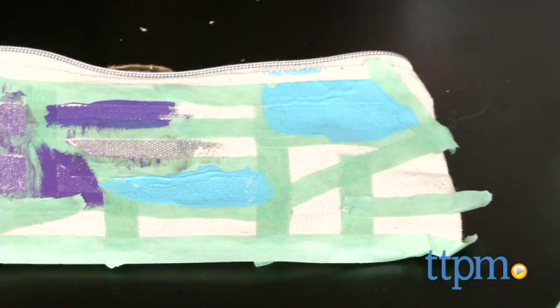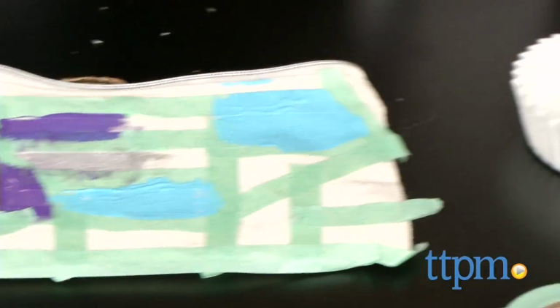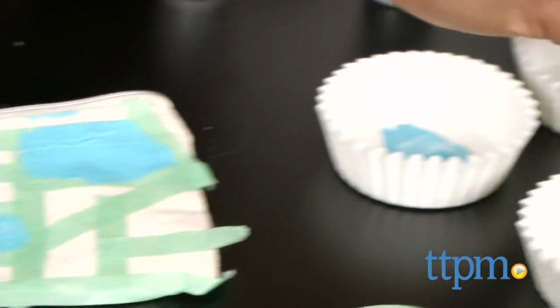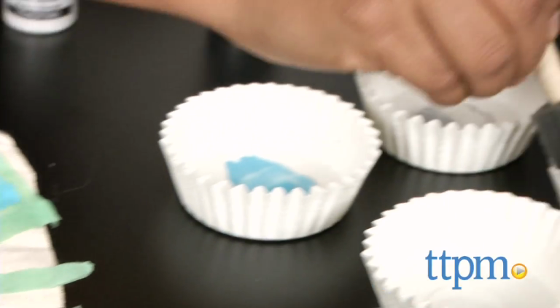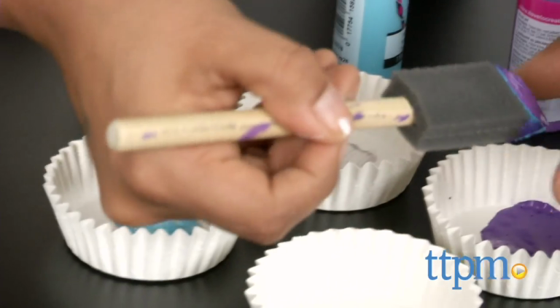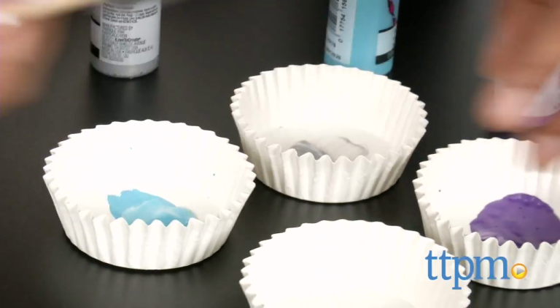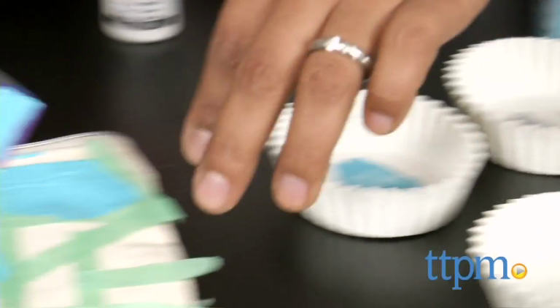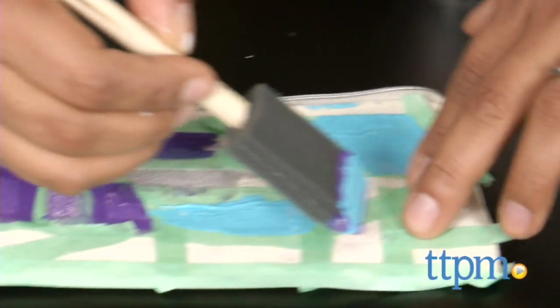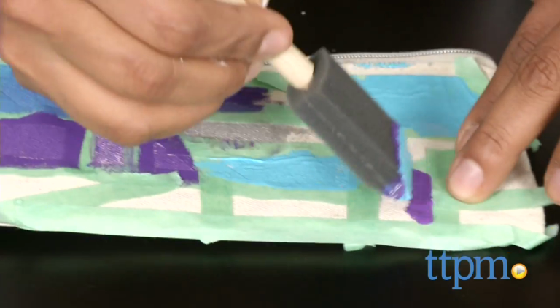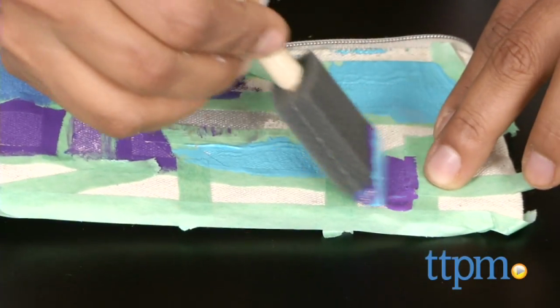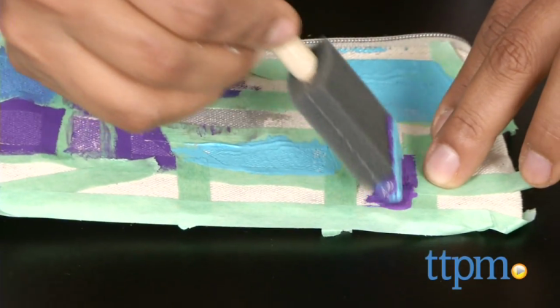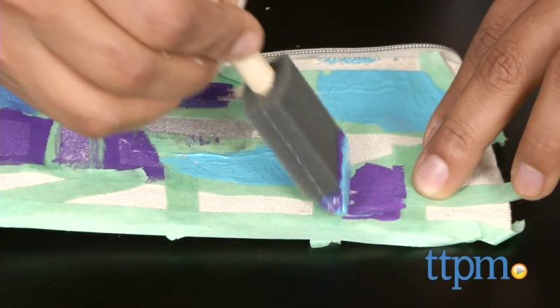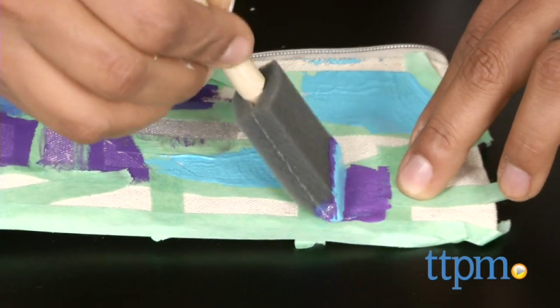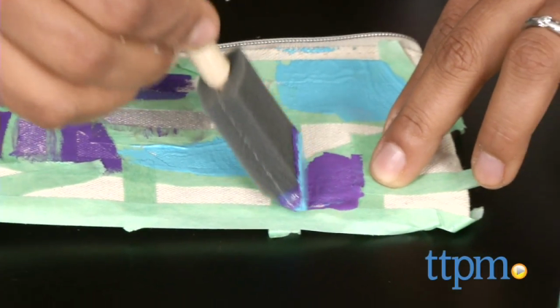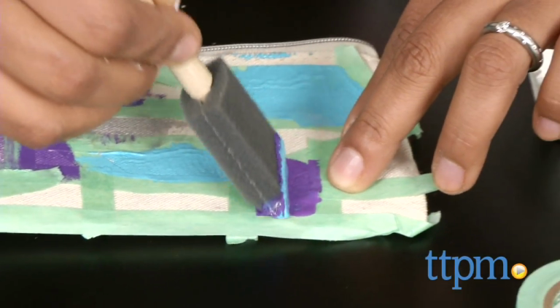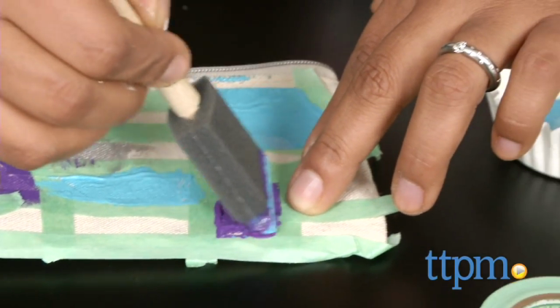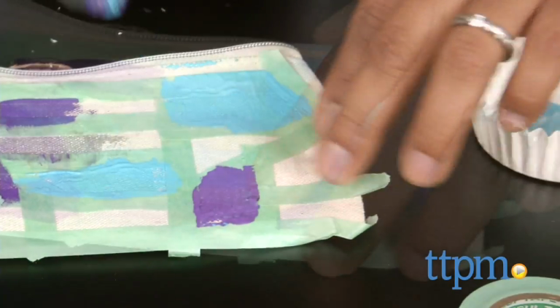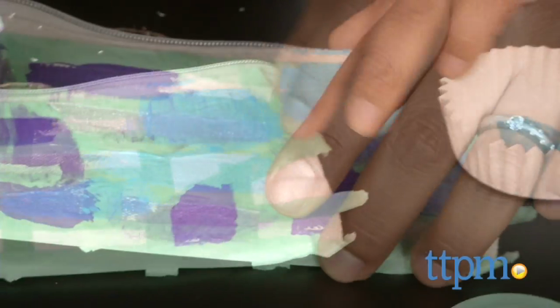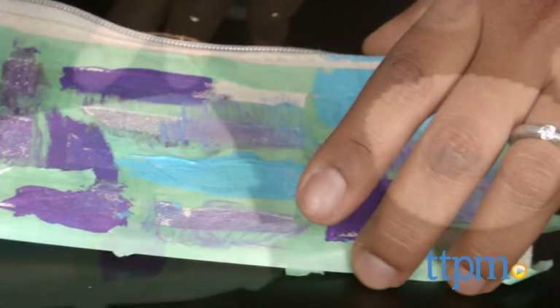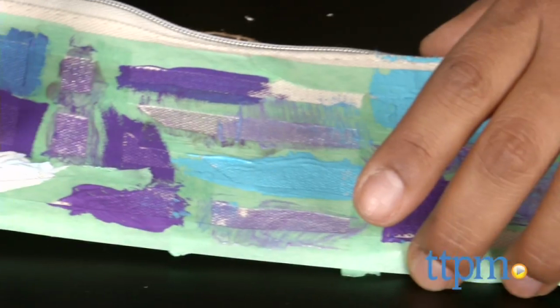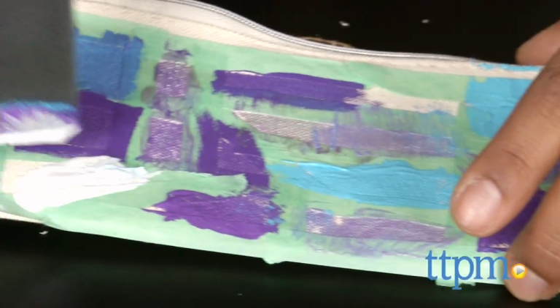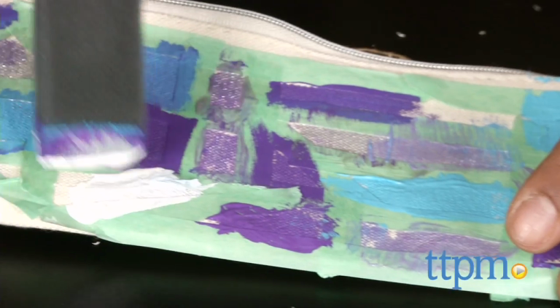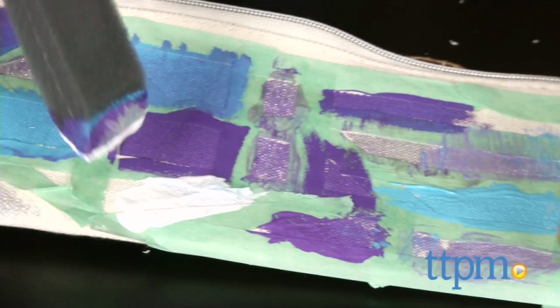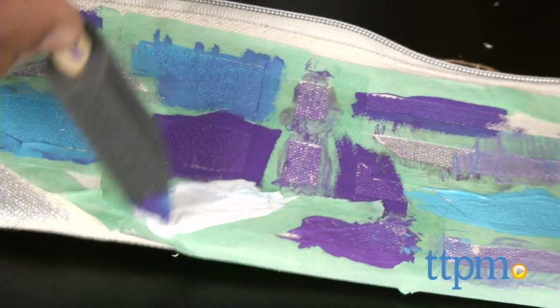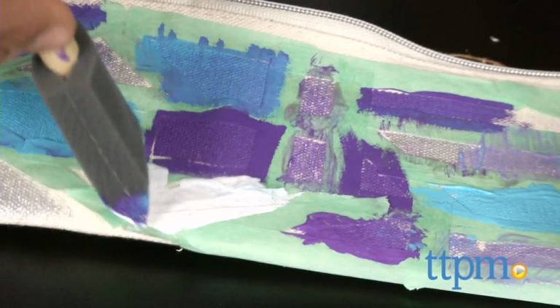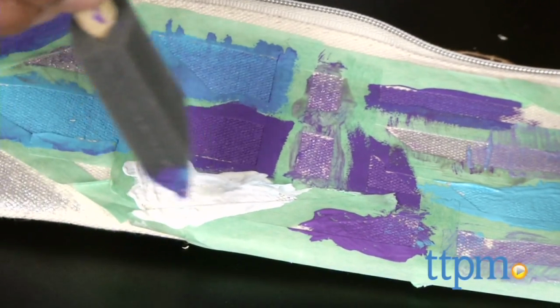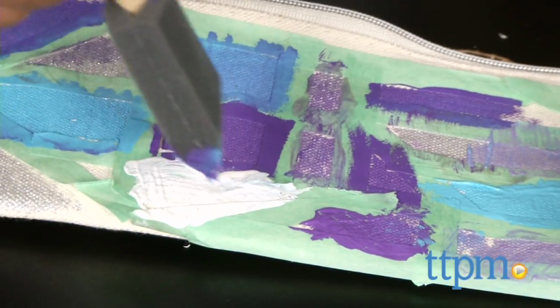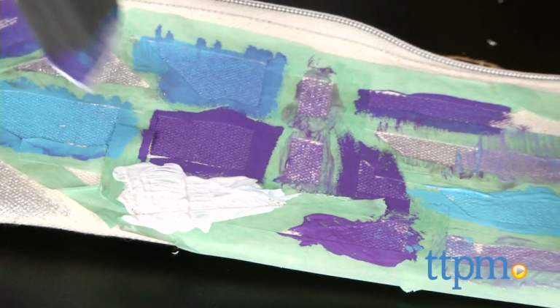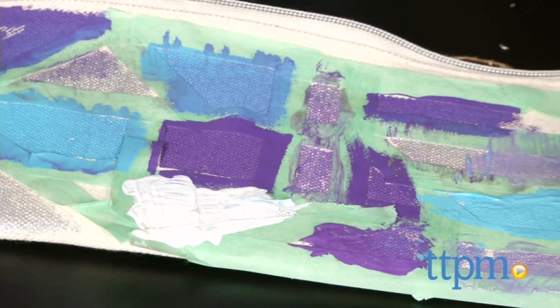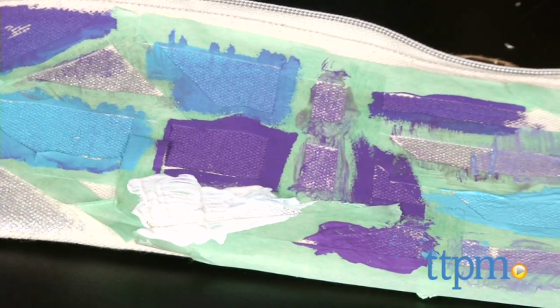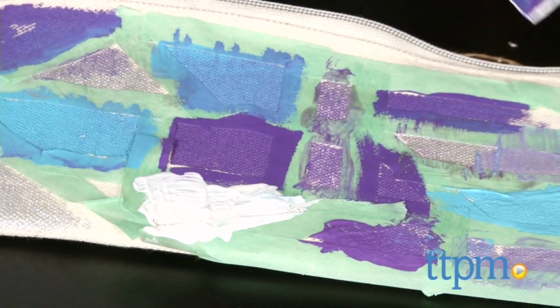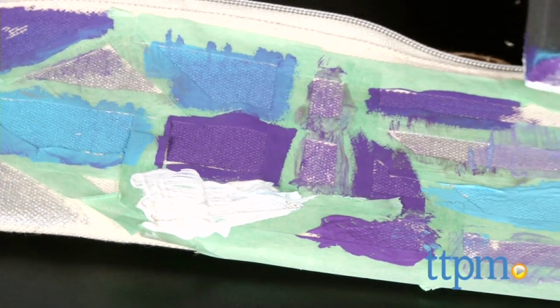While this is a great set, I wish there were more brushes. We had to wash the one foam brush out between colors and let it dry a bit before continuing. This kind of put a damper on our creative process.